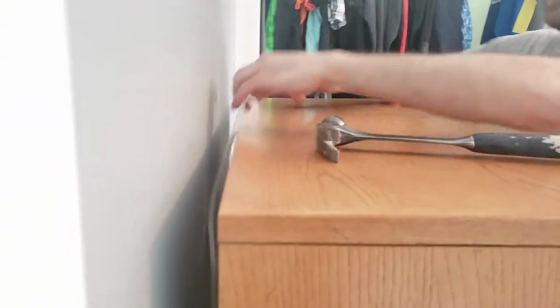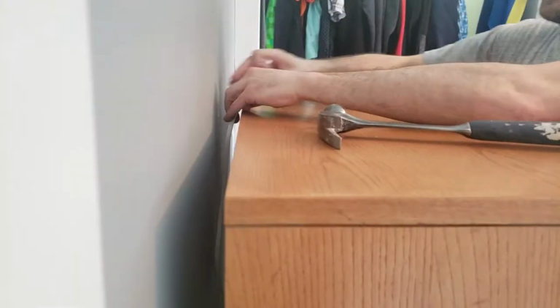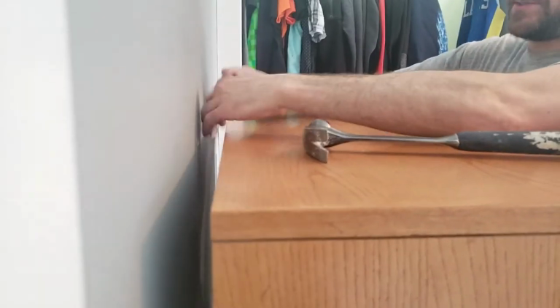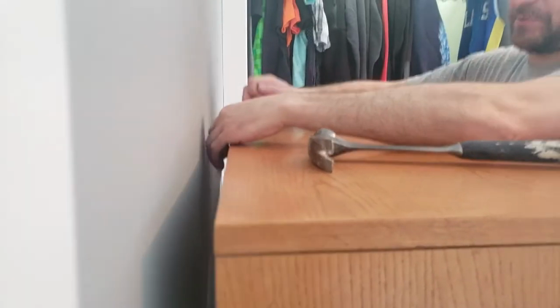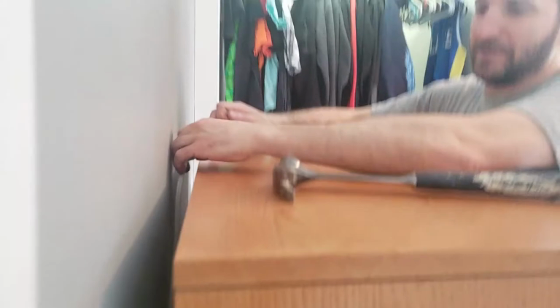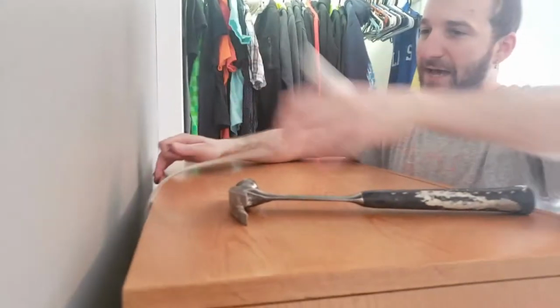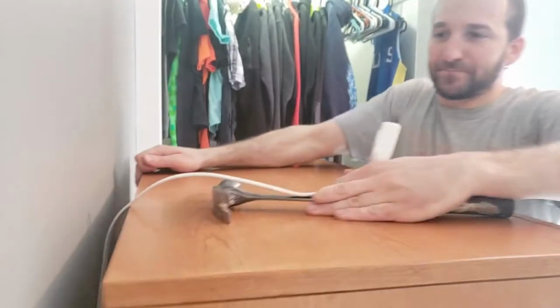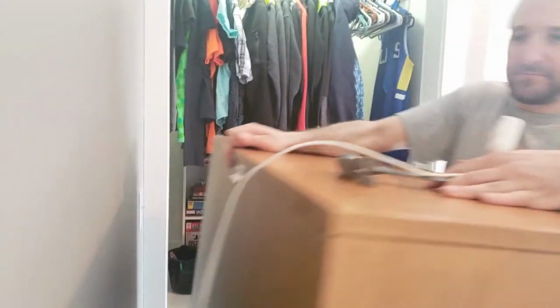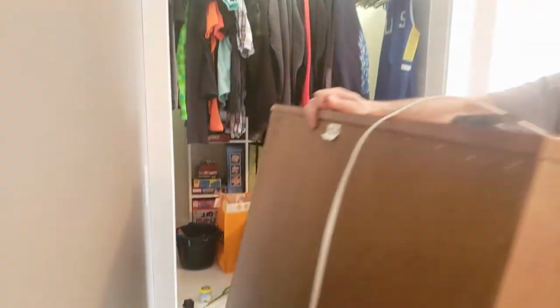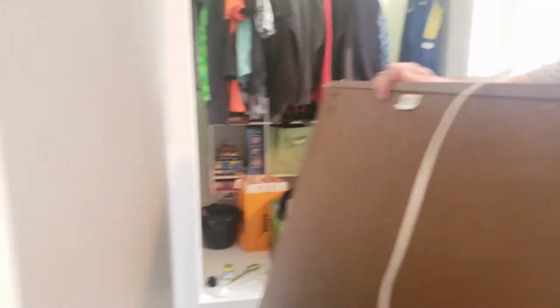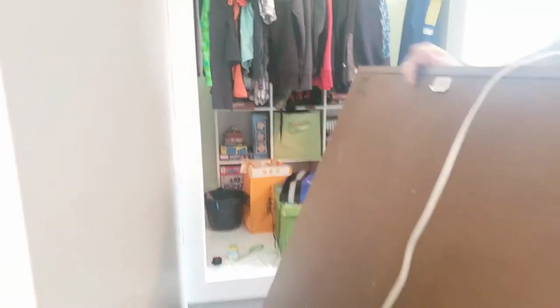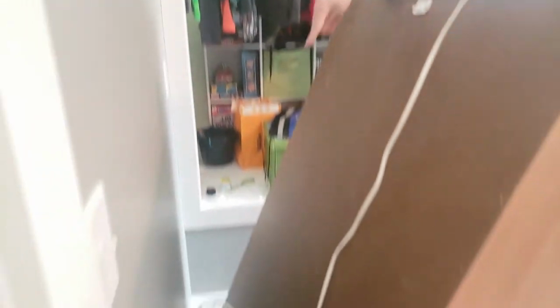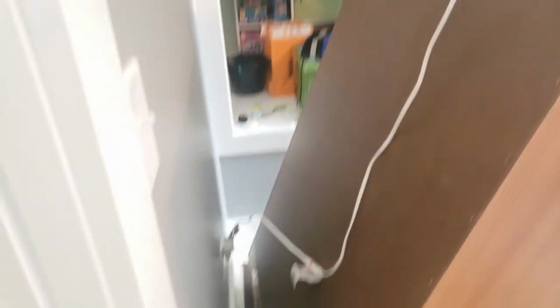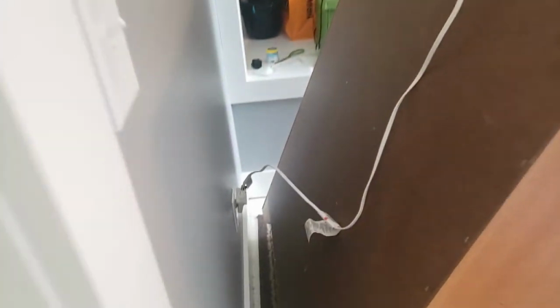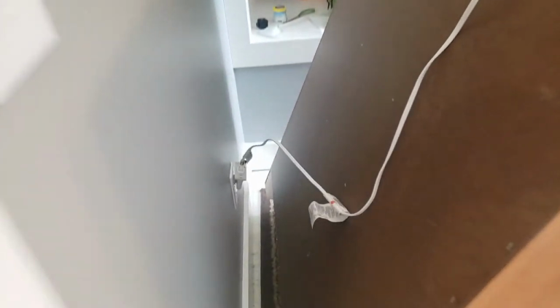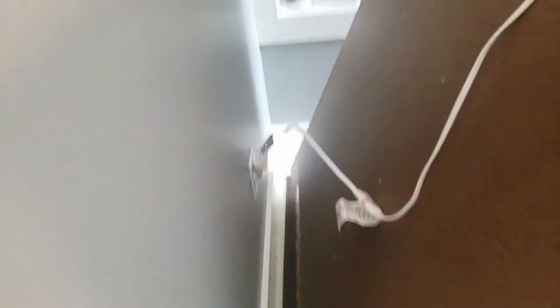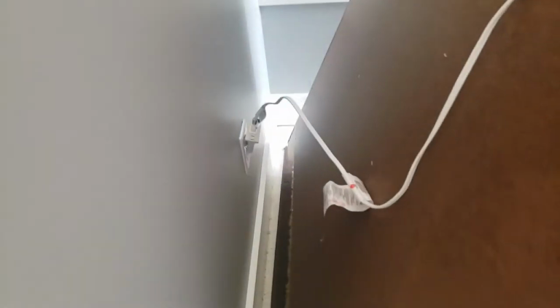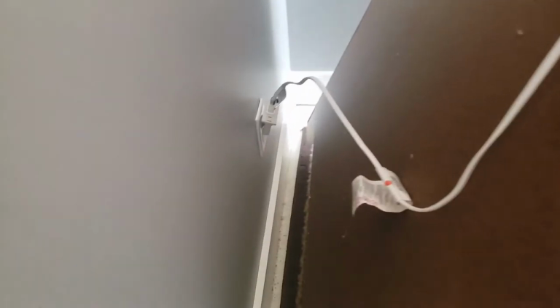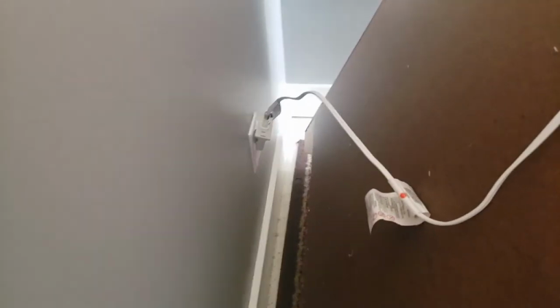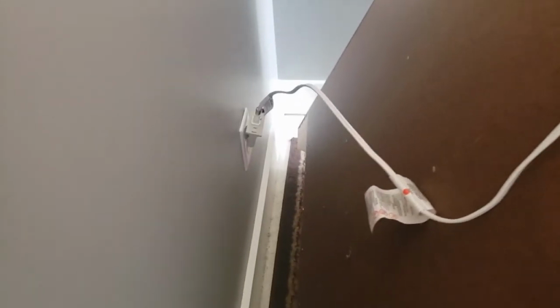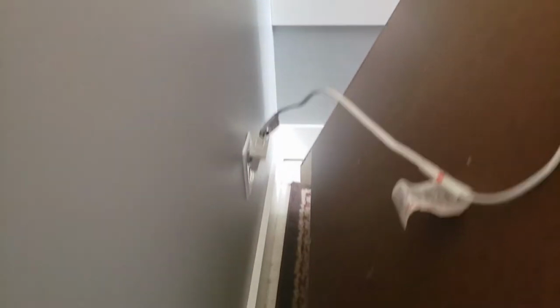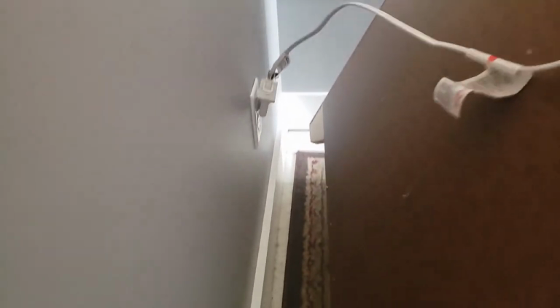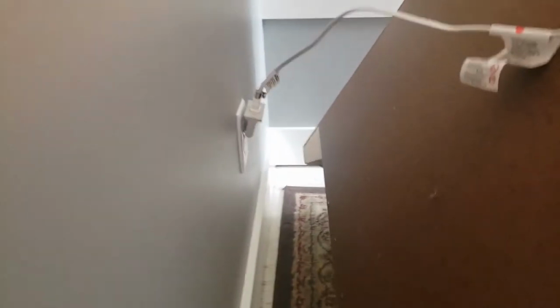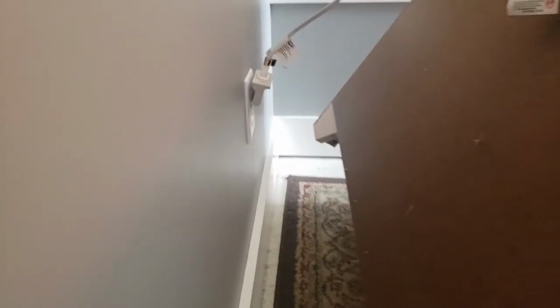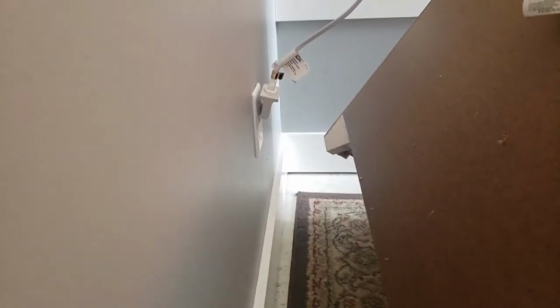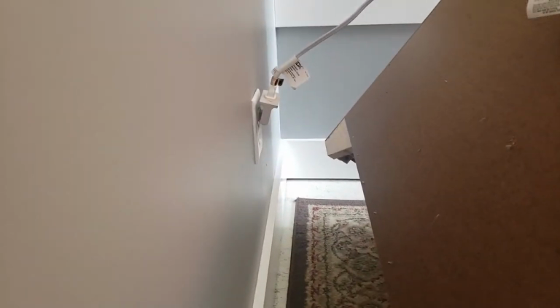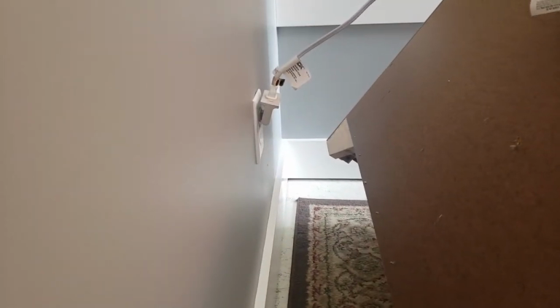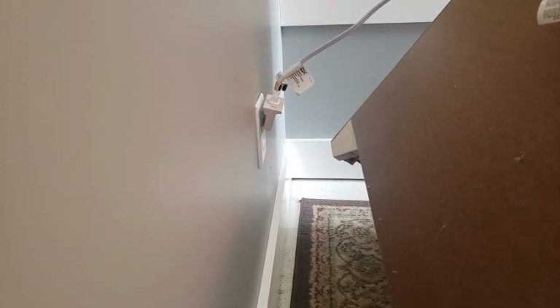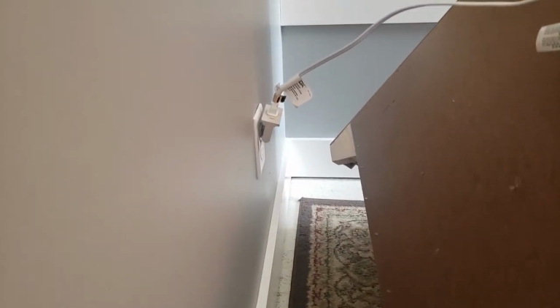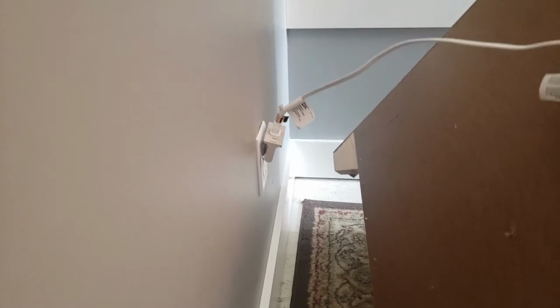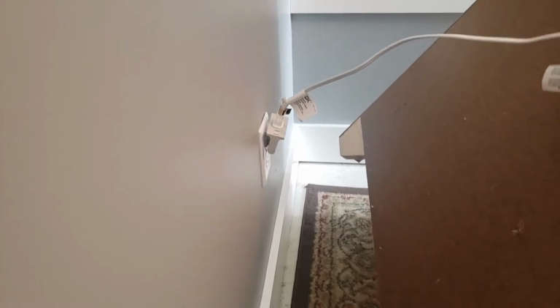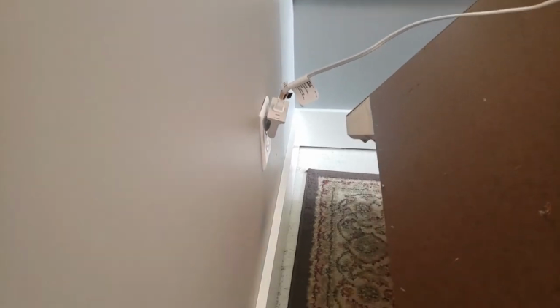There's plenty of room here for that and you can see down there we've got an adapter so that it gives us more clearance behind it. That thing can swing different directions.